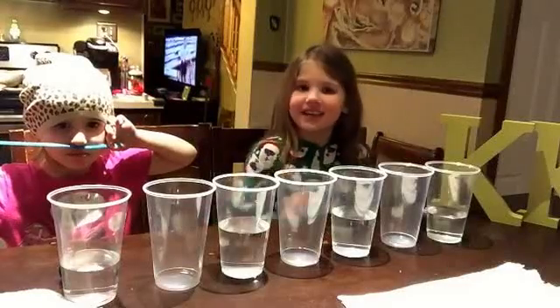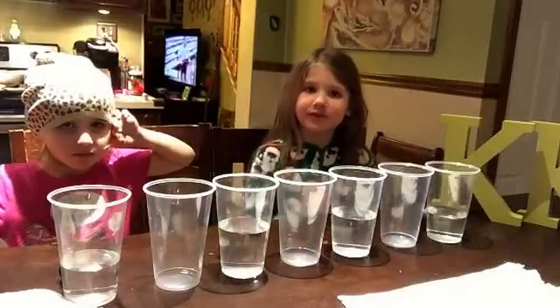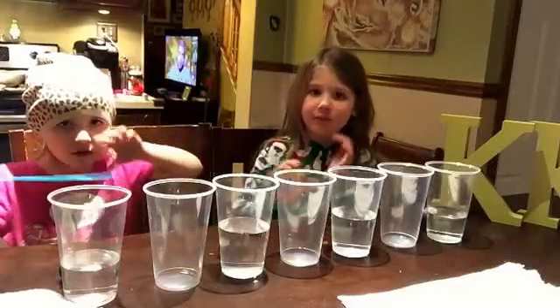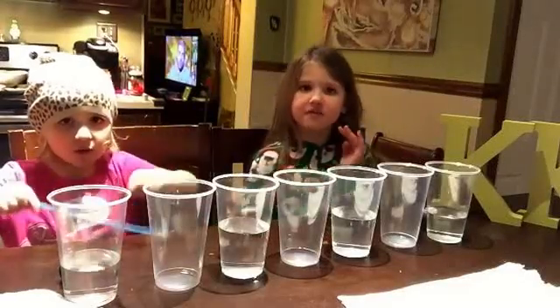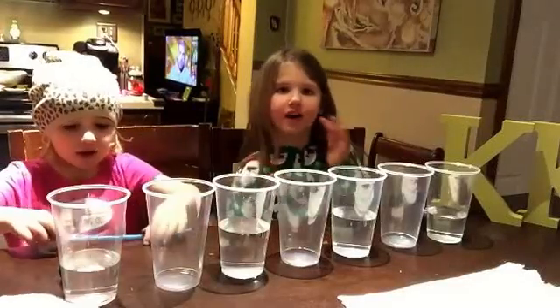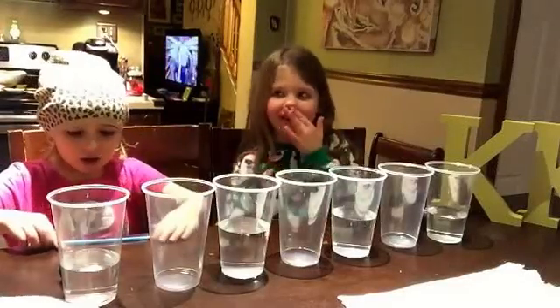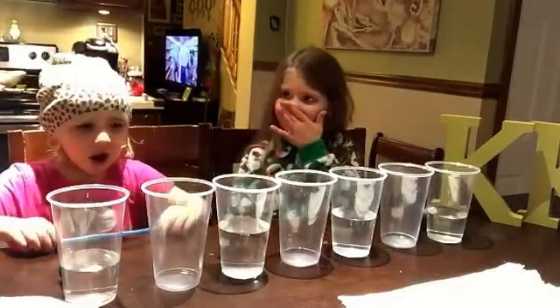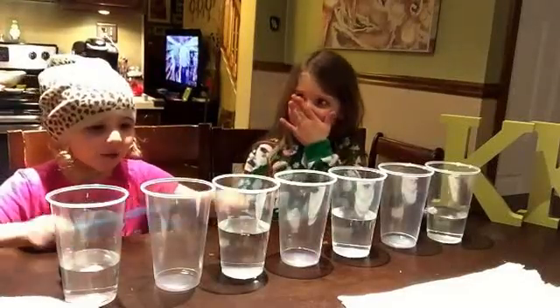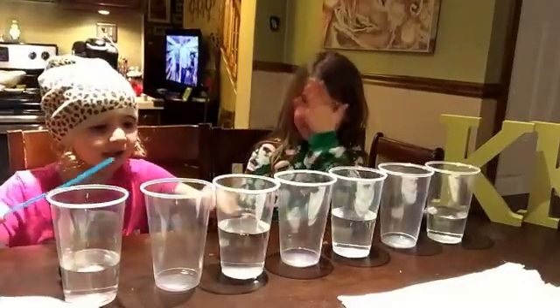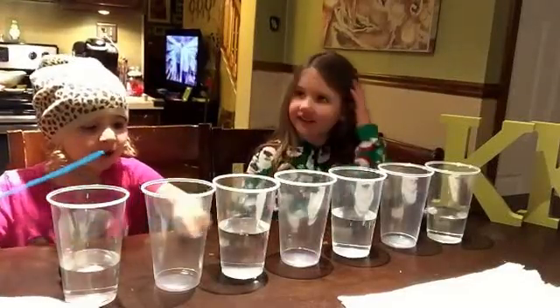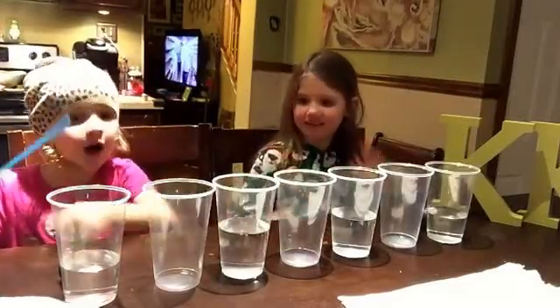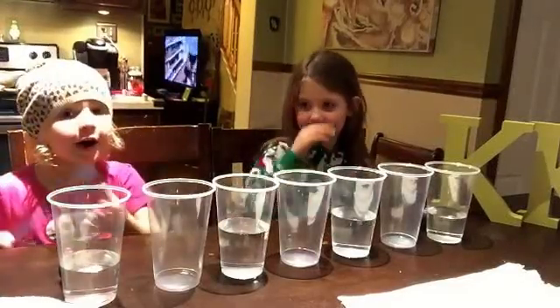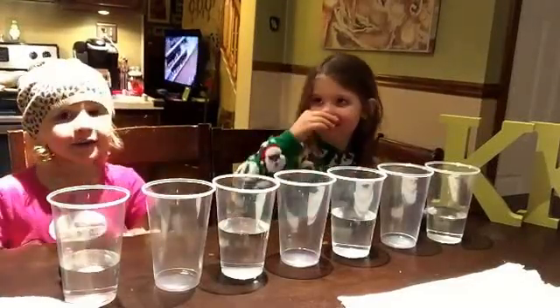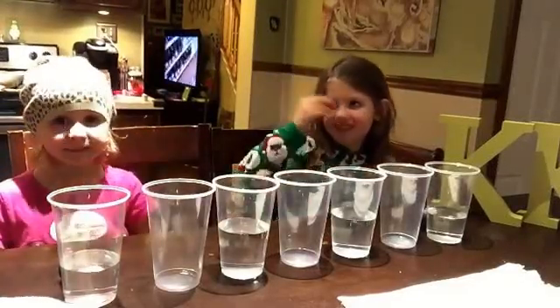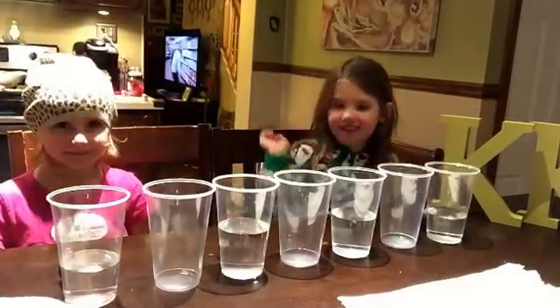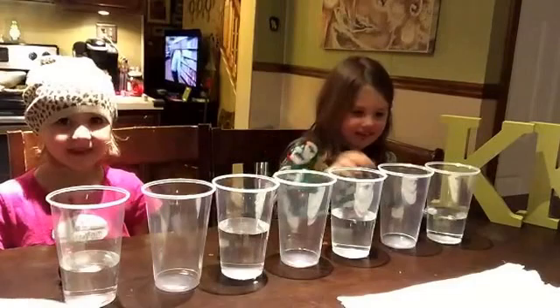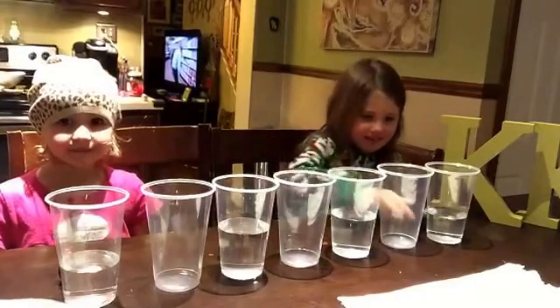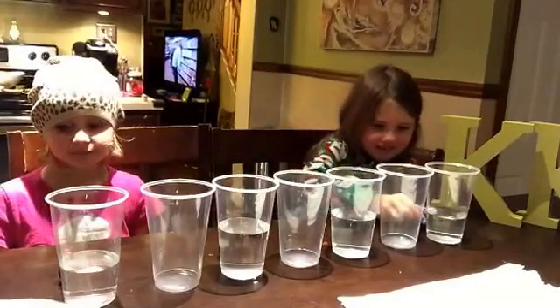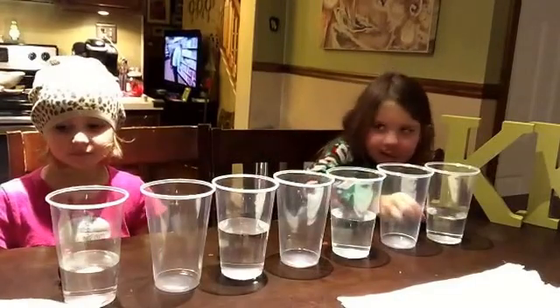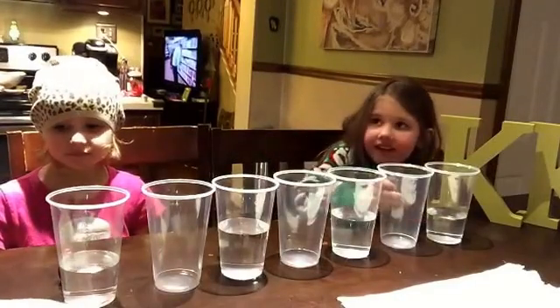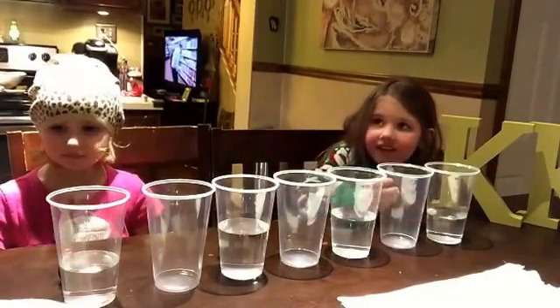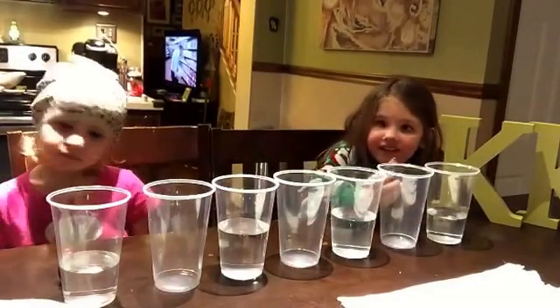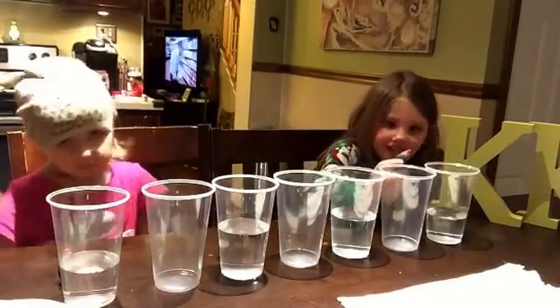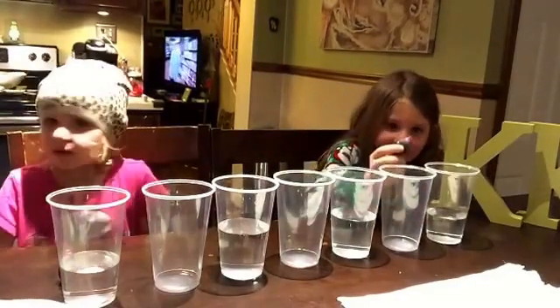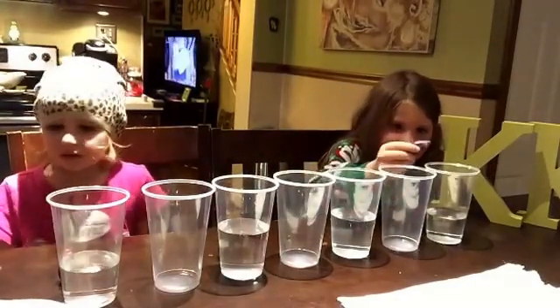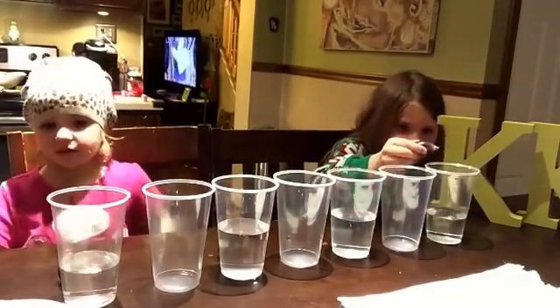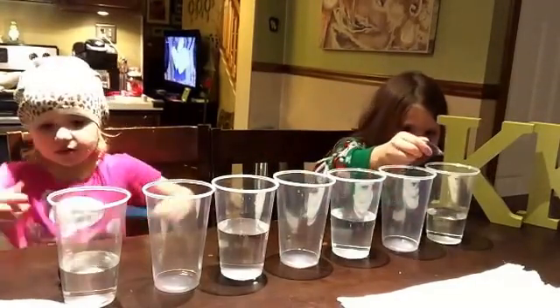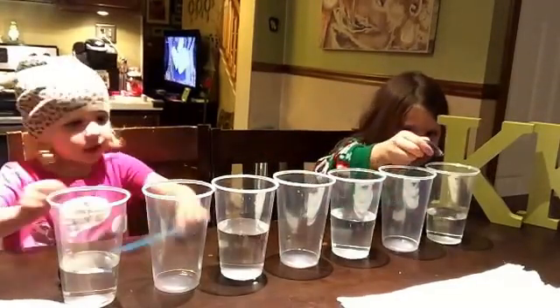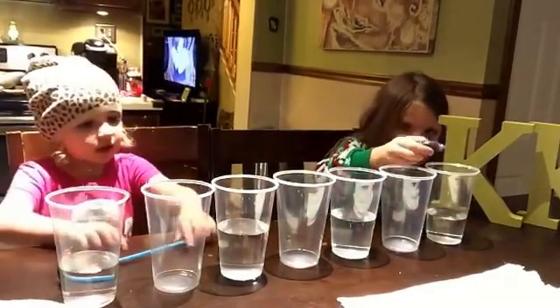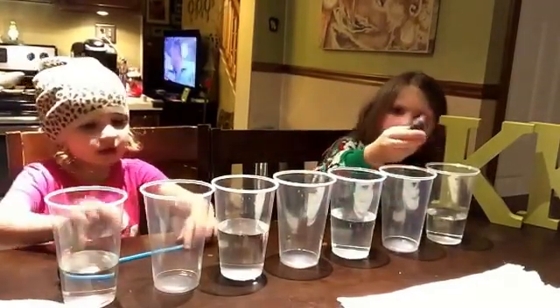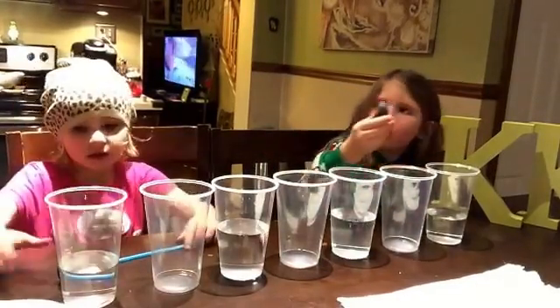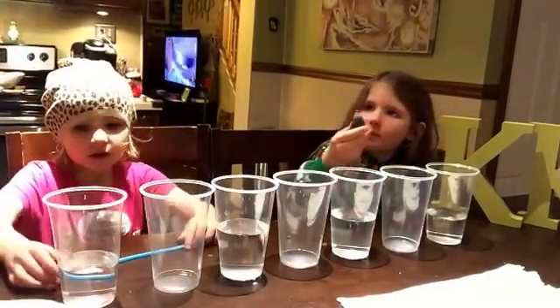Today we're doing walking water — look at the colors! Okay, so they're doing a little thing called walking water. Go ahead, put your food coloring in, Cora. What color are you doing? Put a couple drops in.